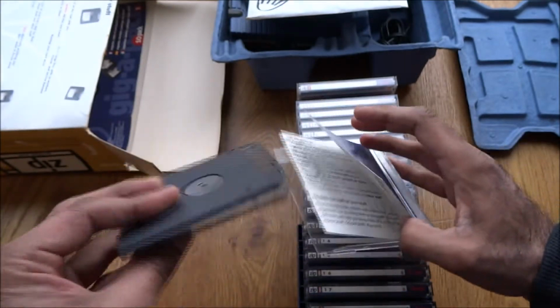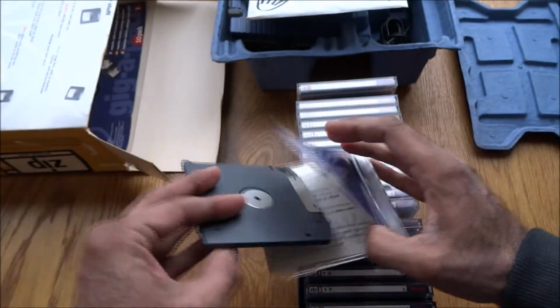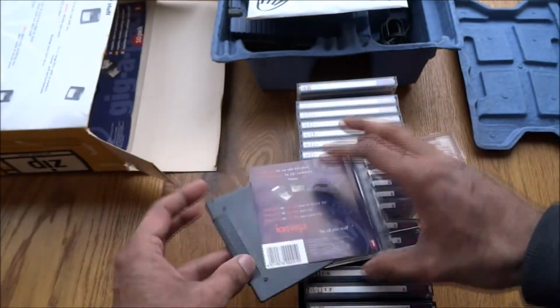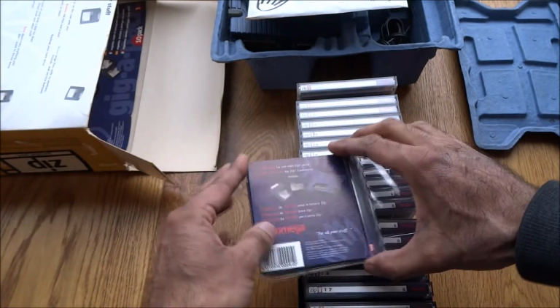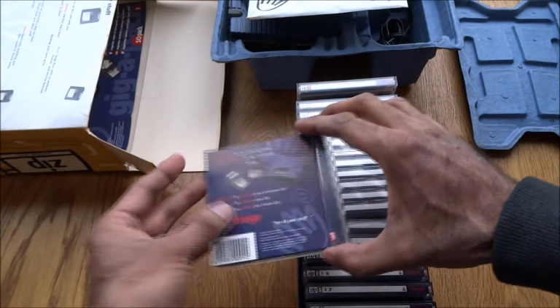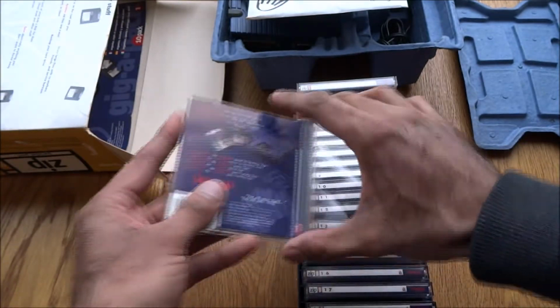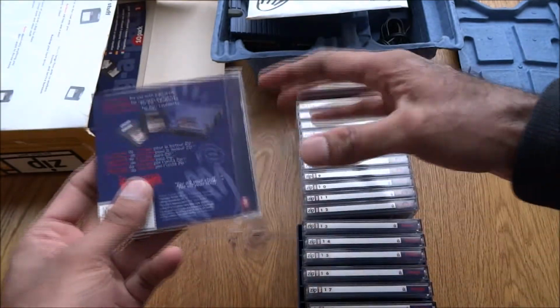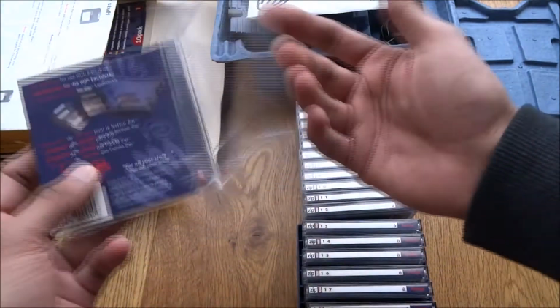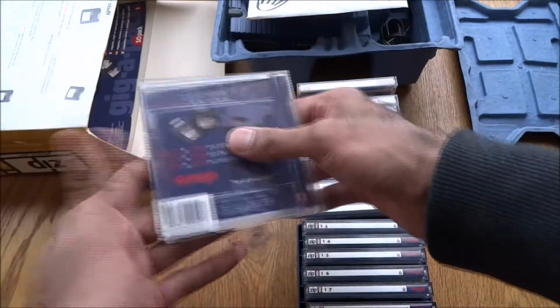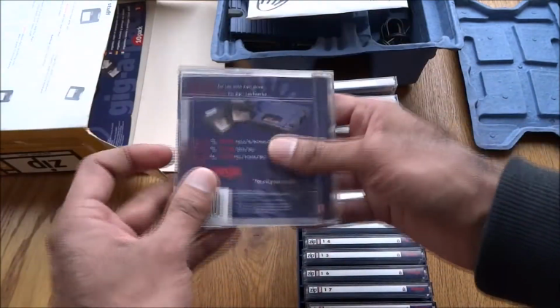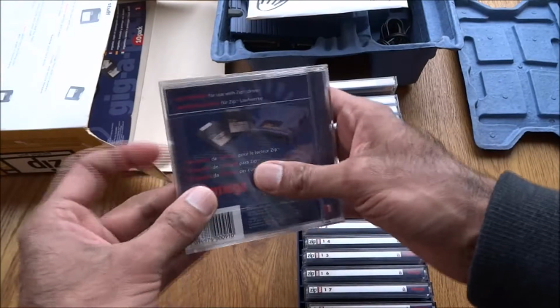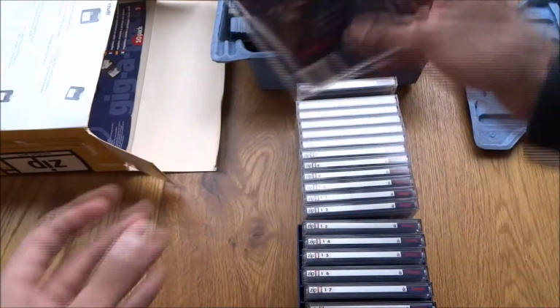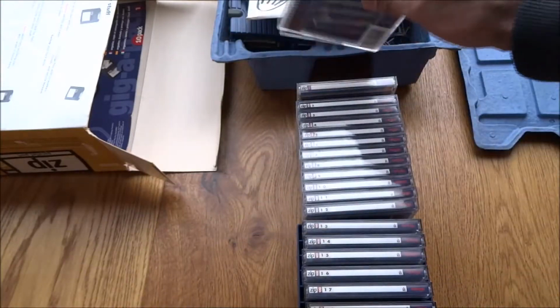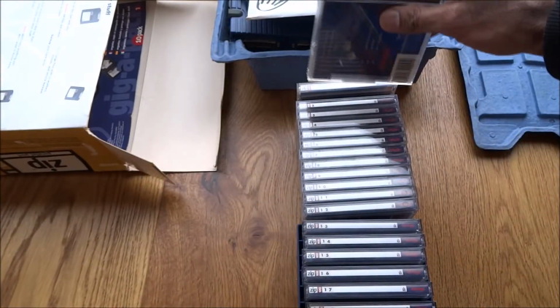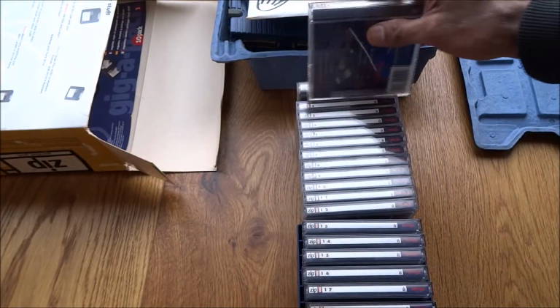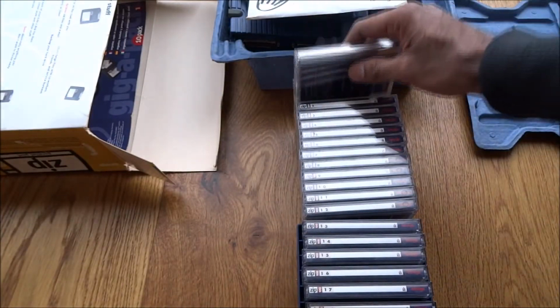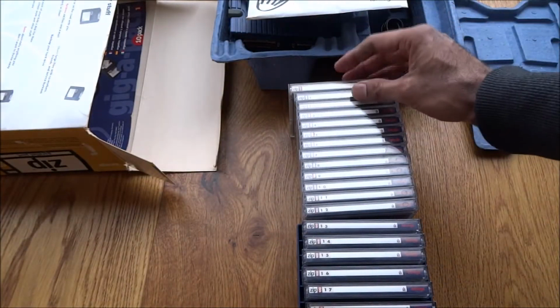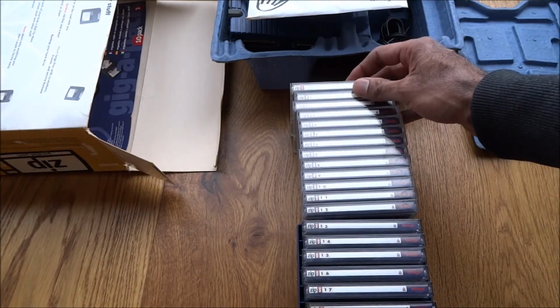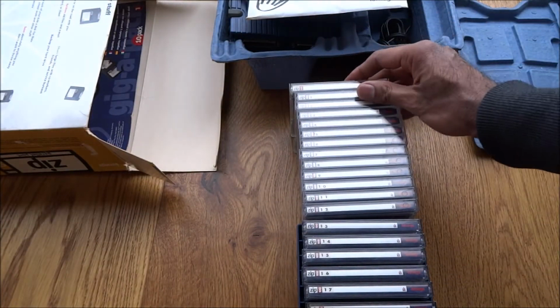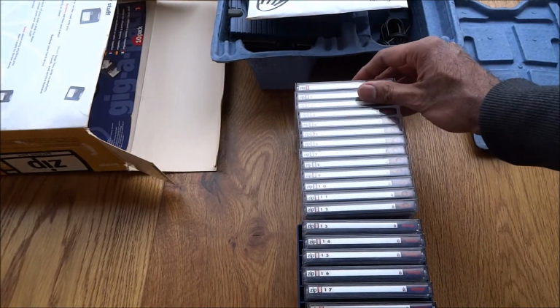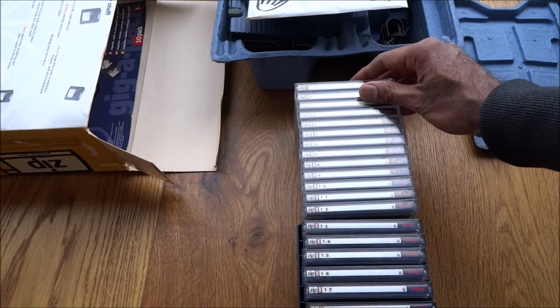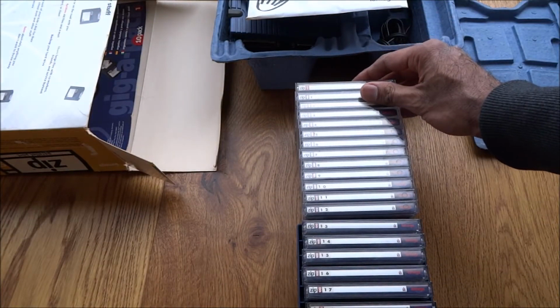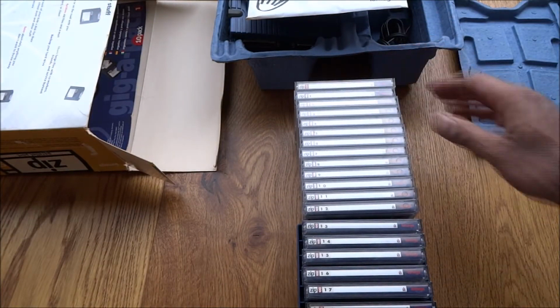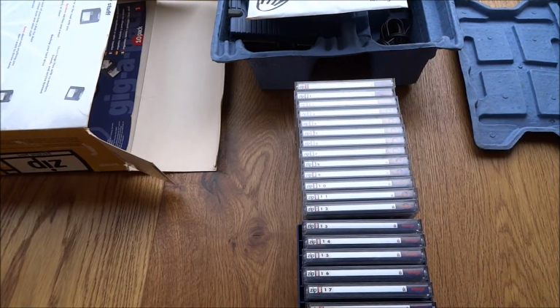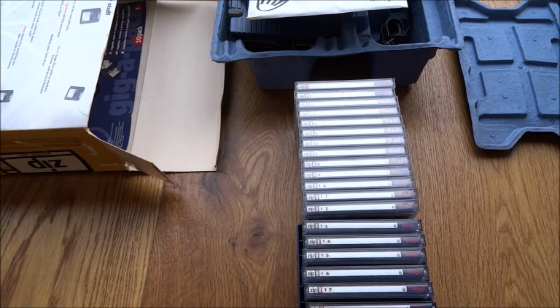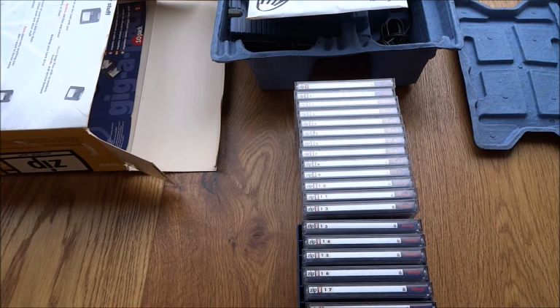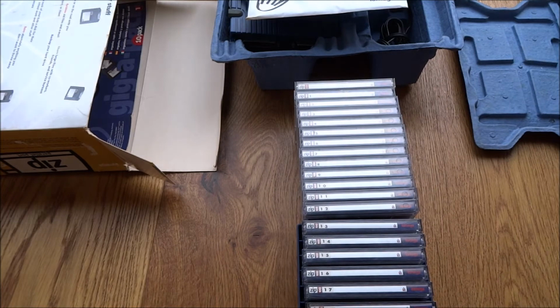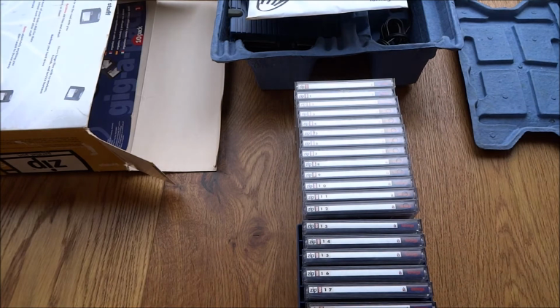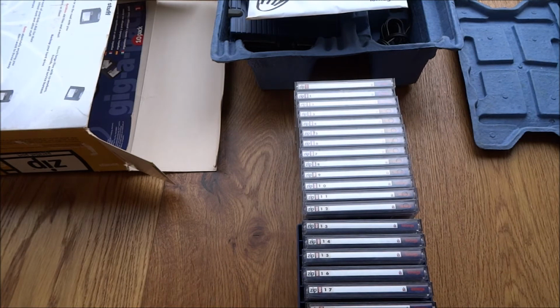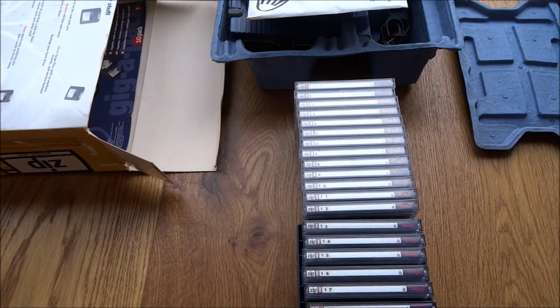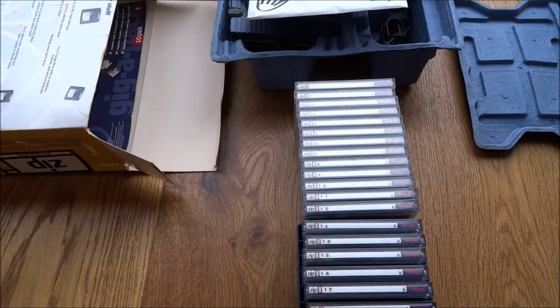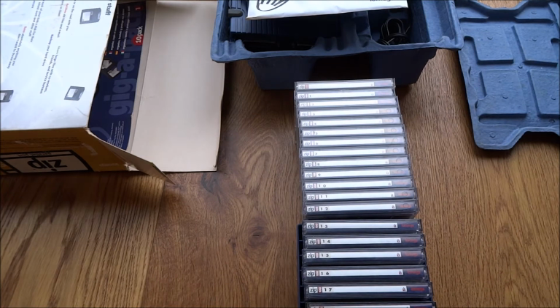At that time, movies and downloading things like that weren't such a big thing — this was mostly document storage. So an interesting thing to note.